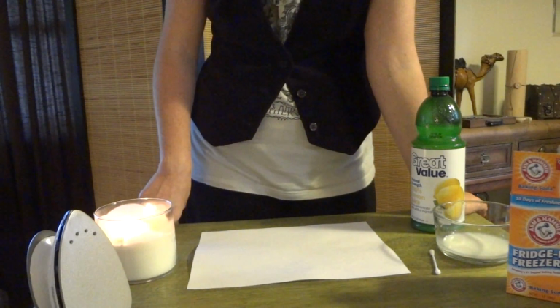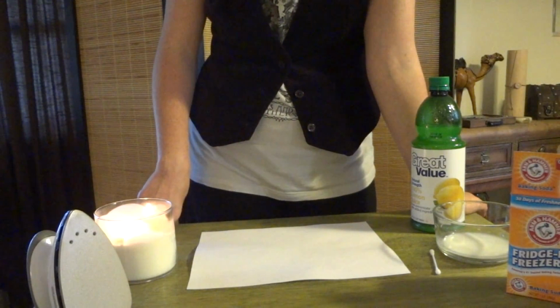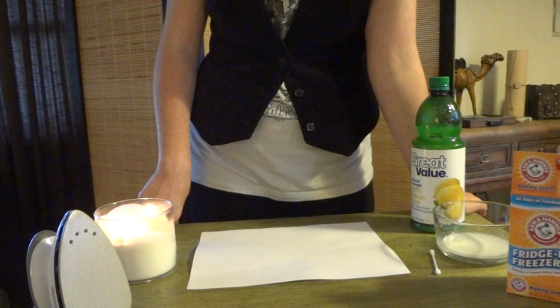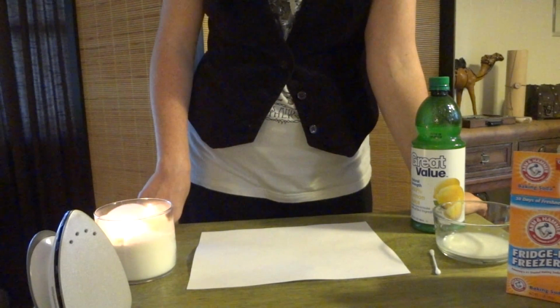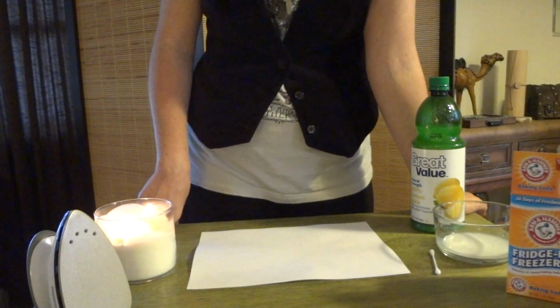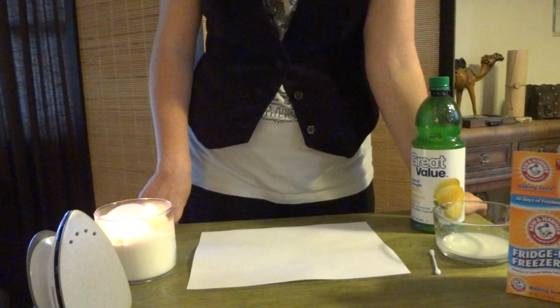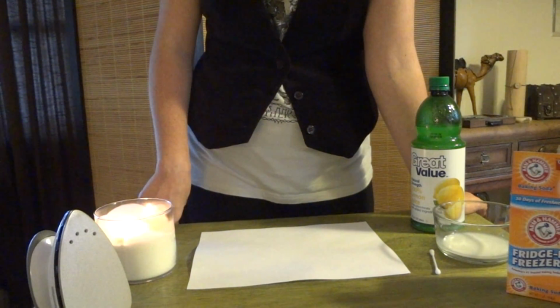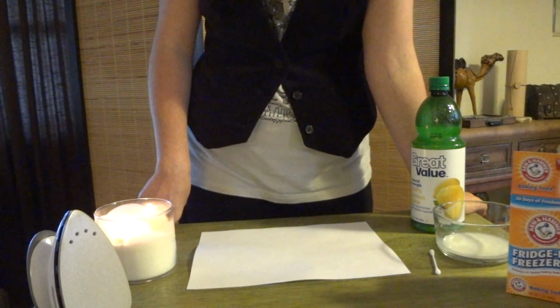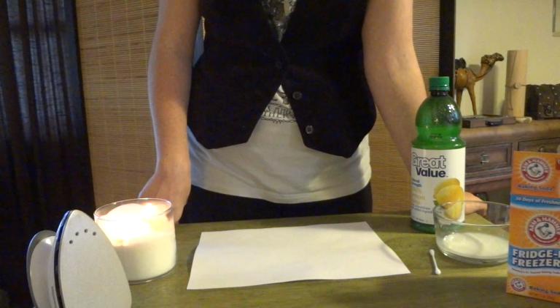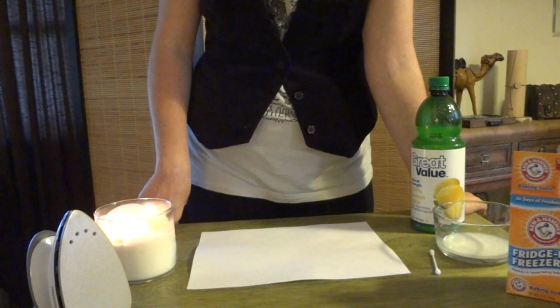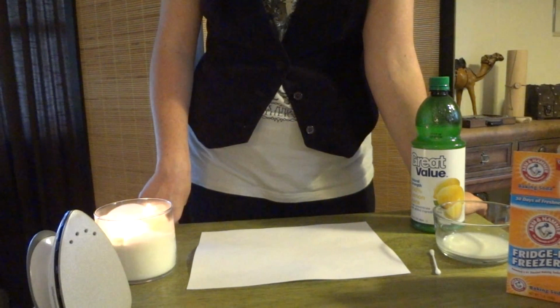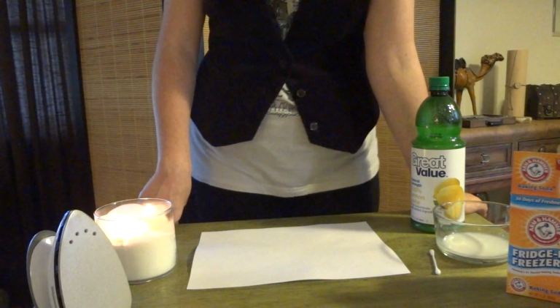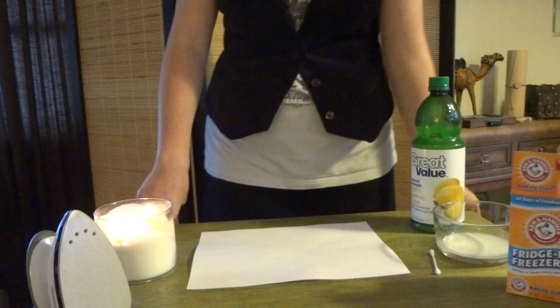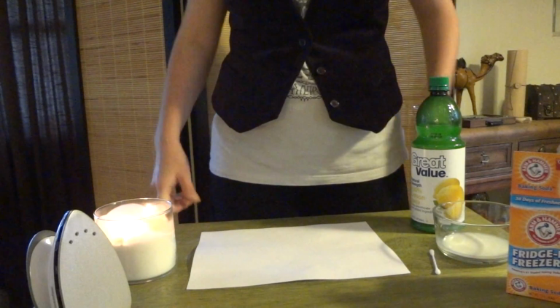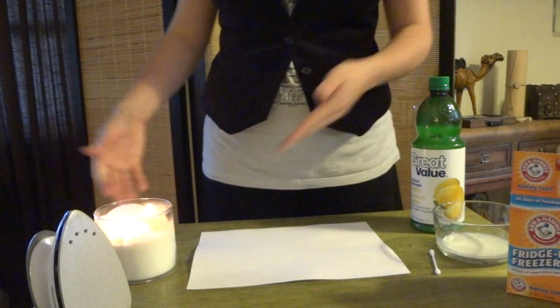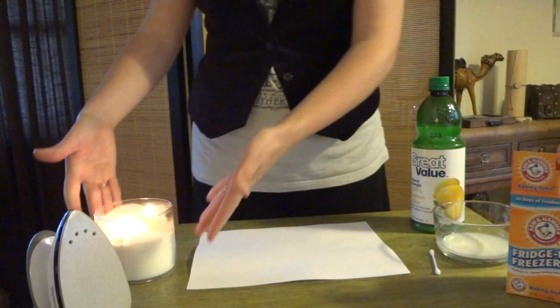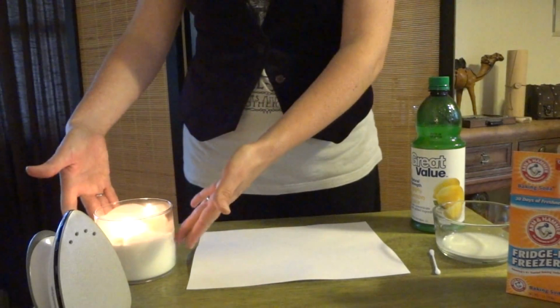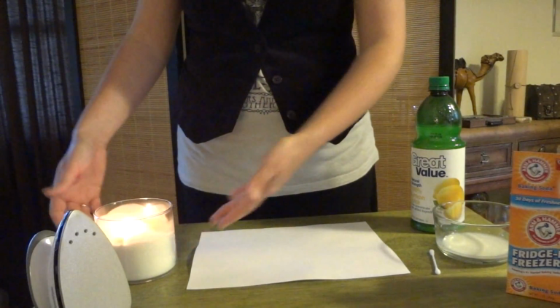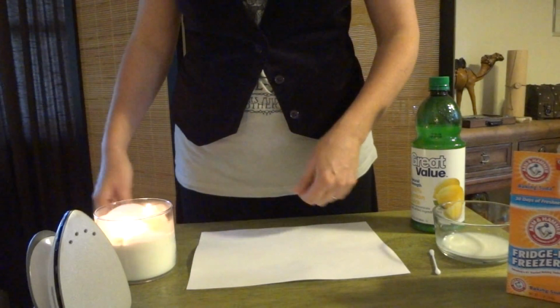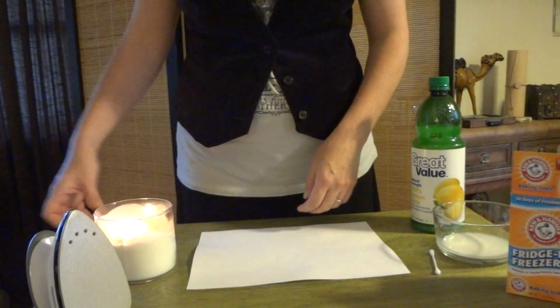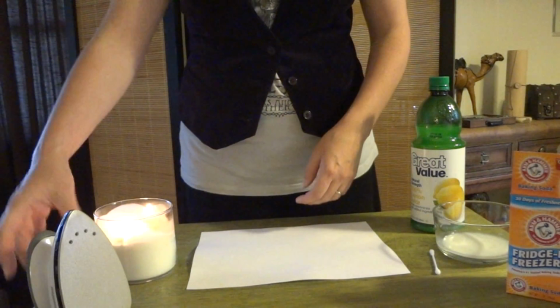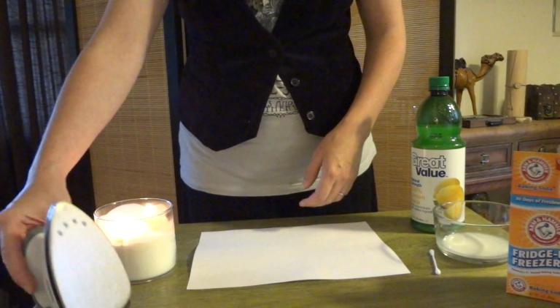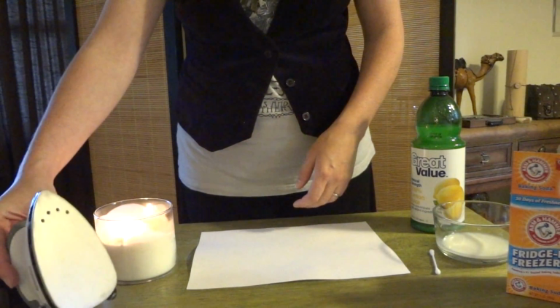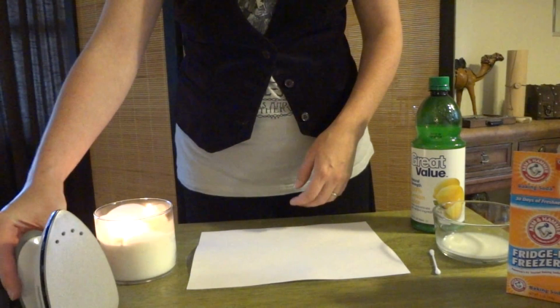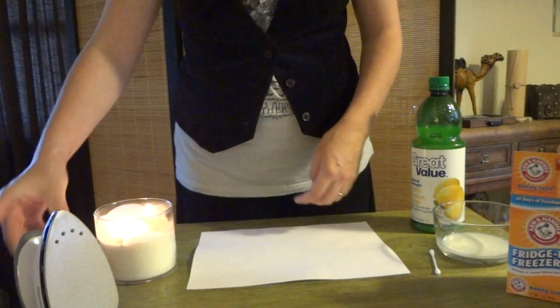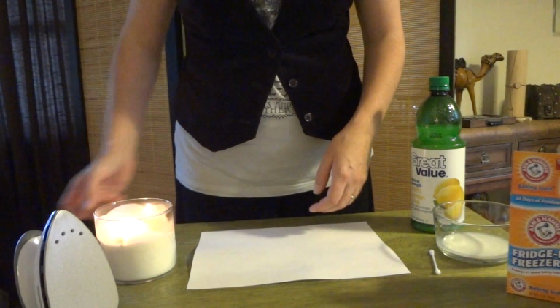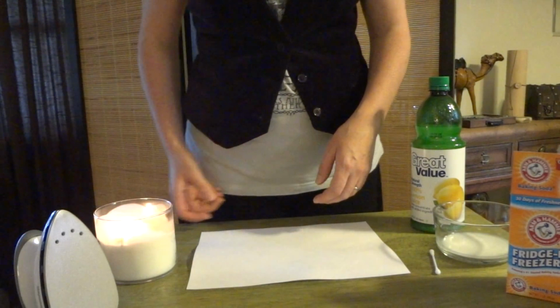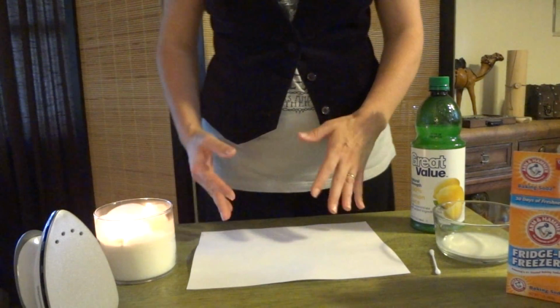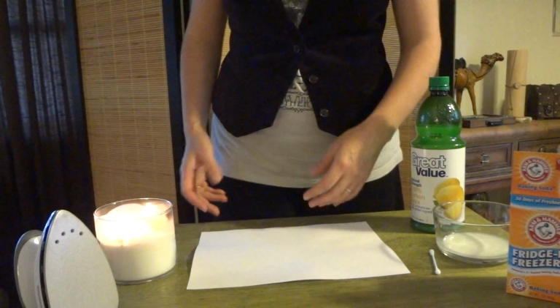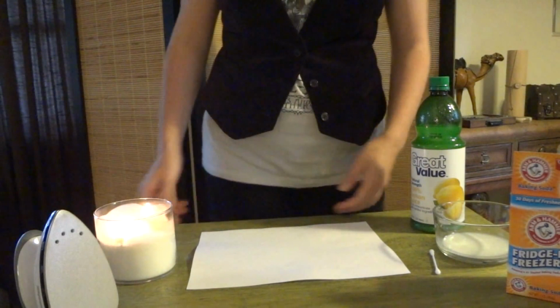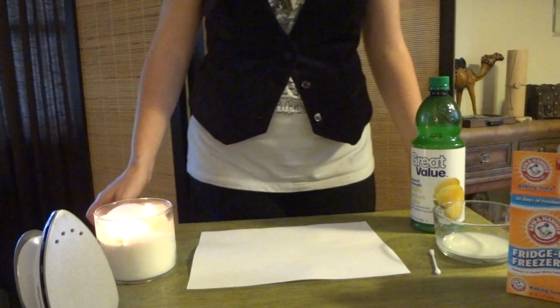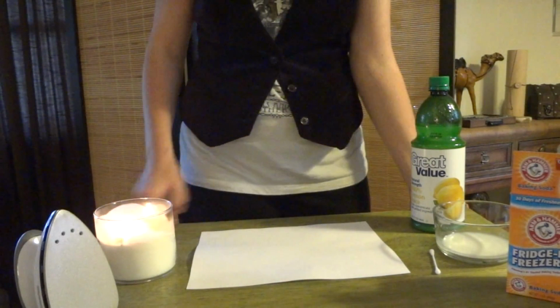When it's time to decode the message, you'll need a source of heat. You can use a candle, an iron, or you can even put the paper into the oven.